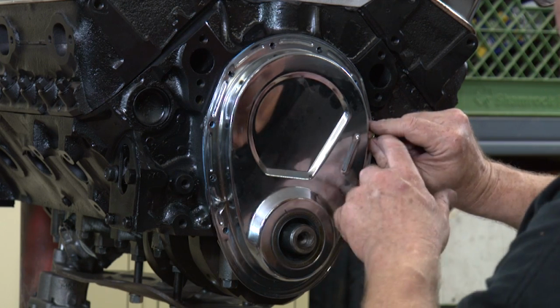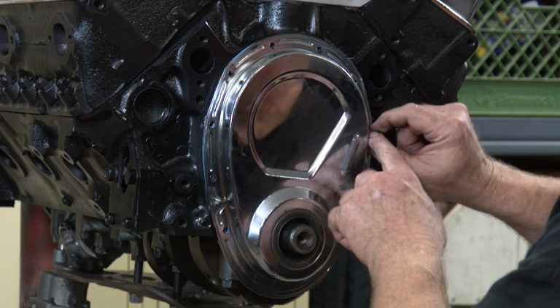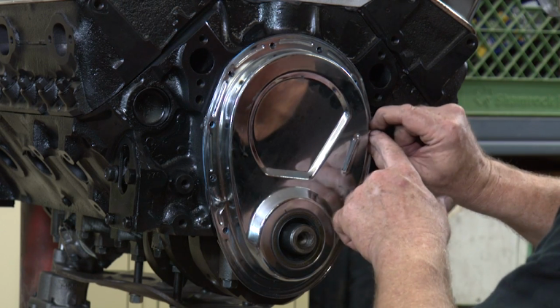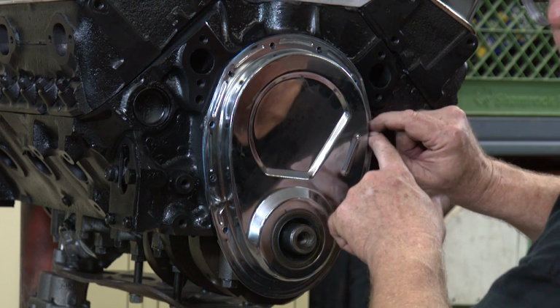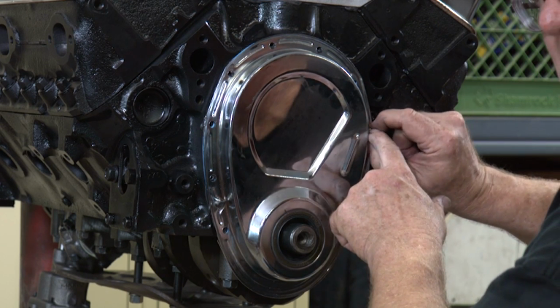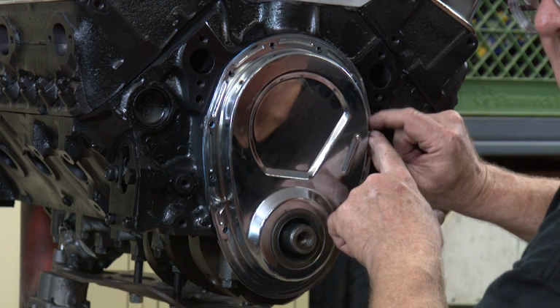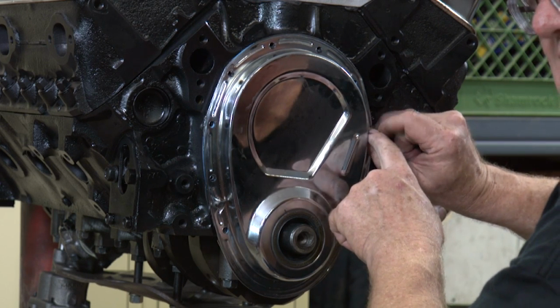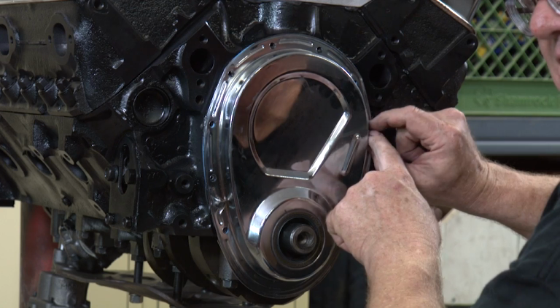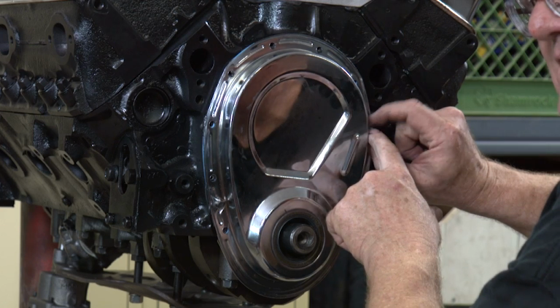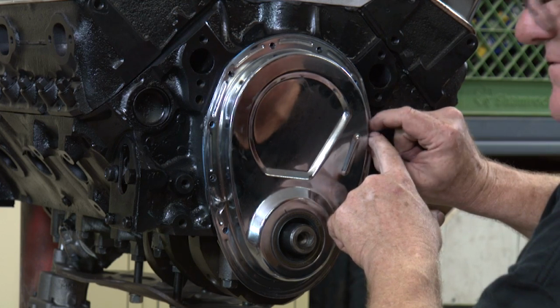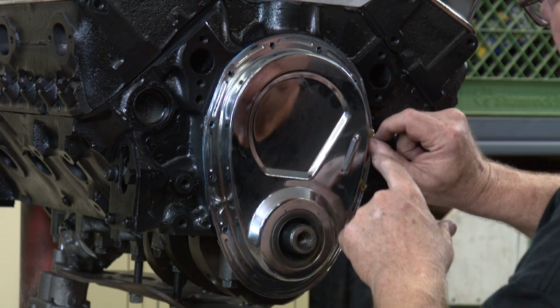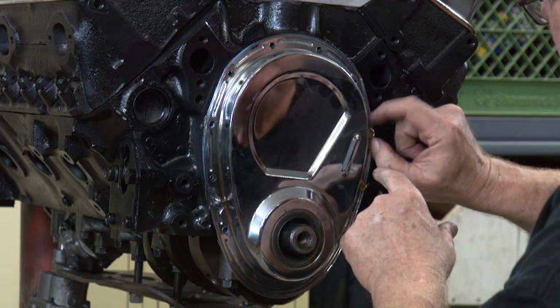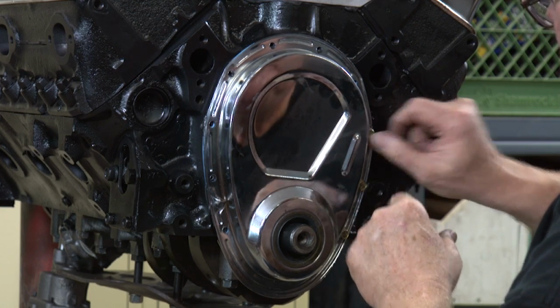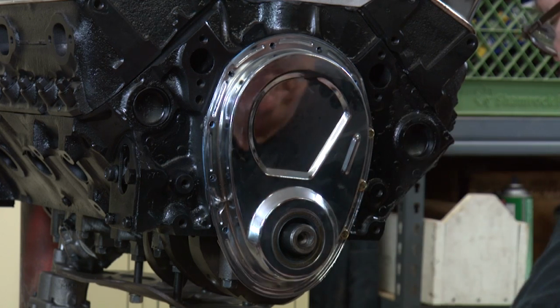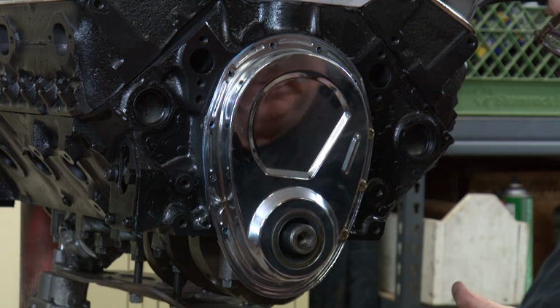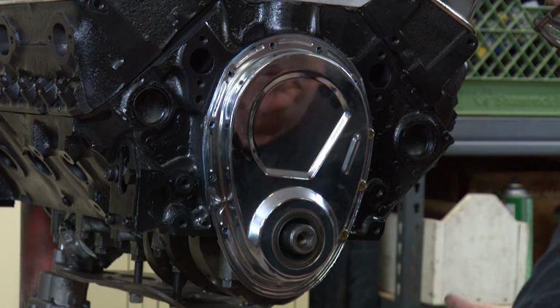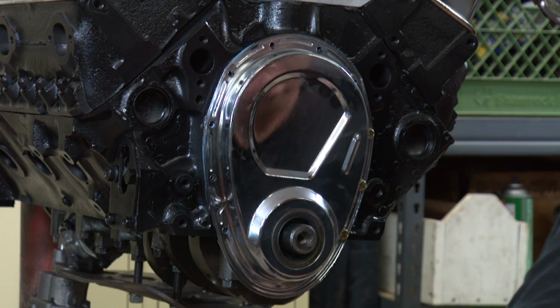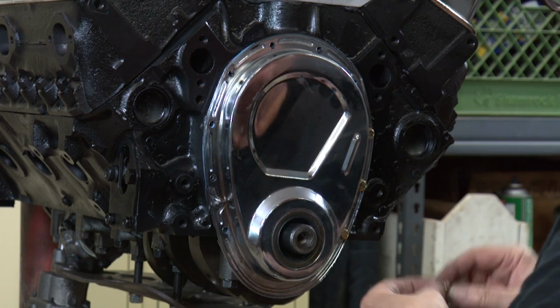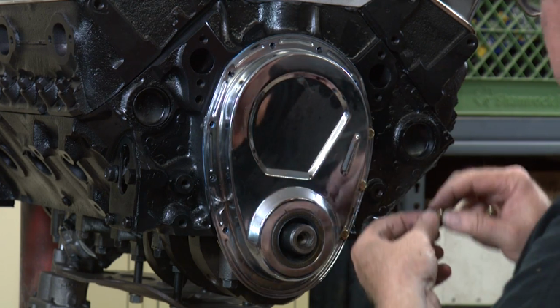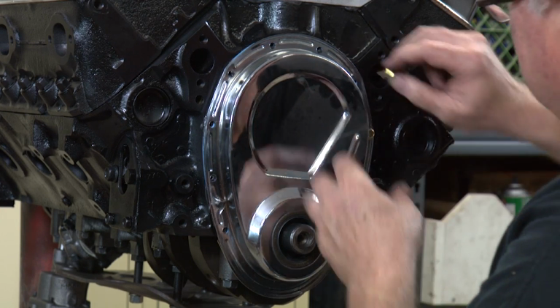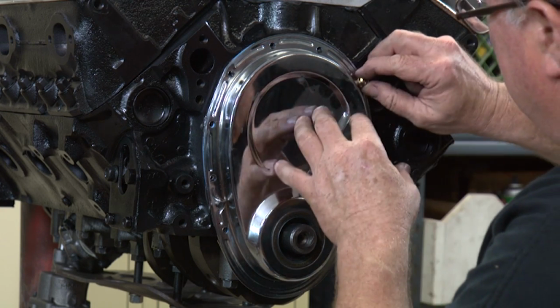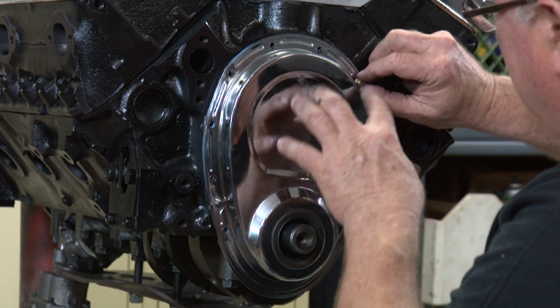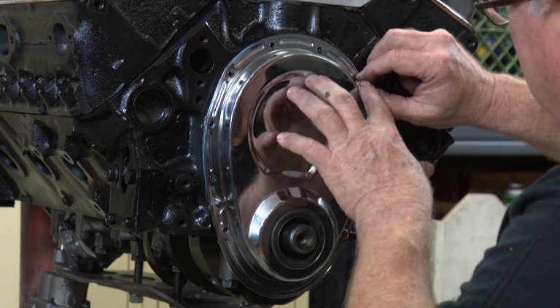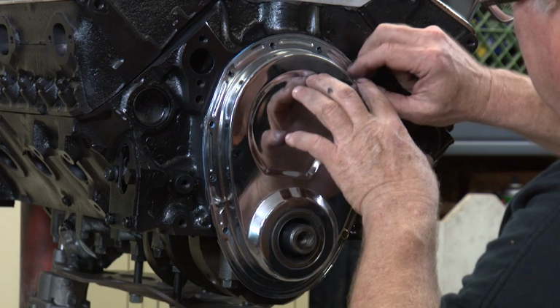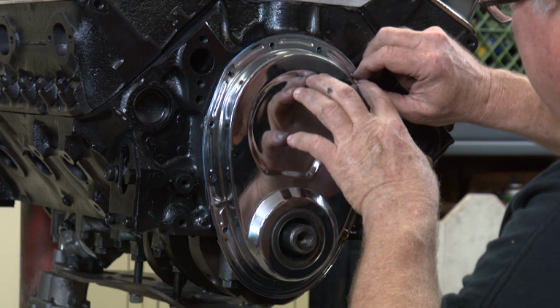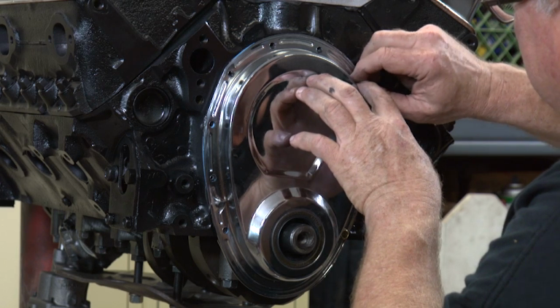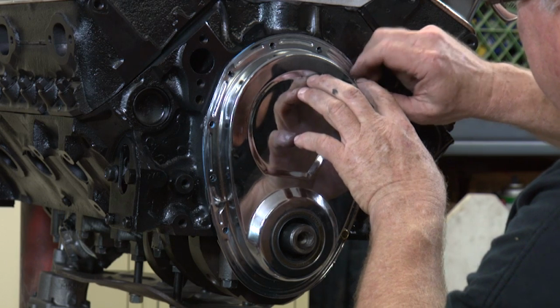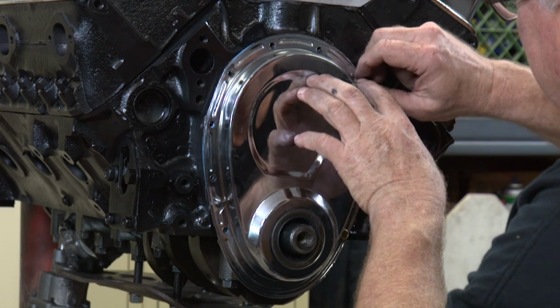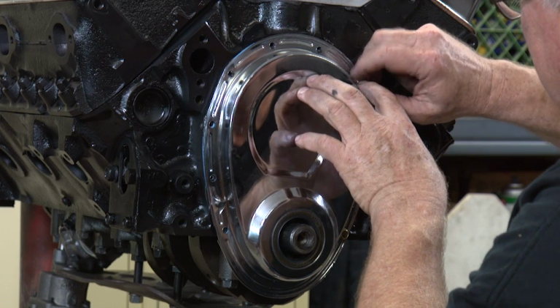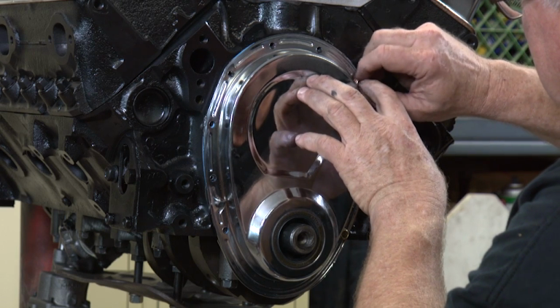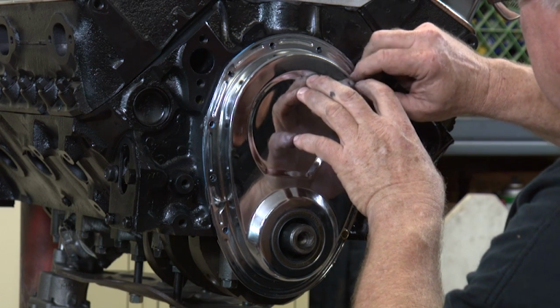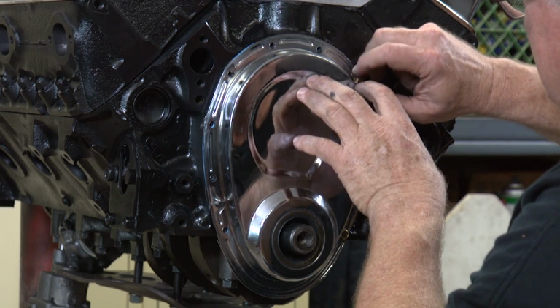I like to start them finger tight first. Make sure you get them threaded before we go trying to torque them in with a ratchet or something. Get them started.